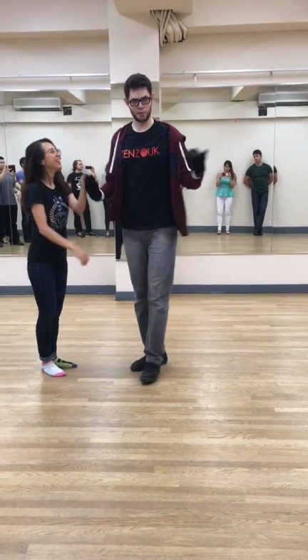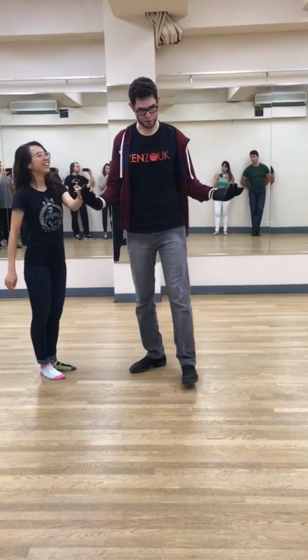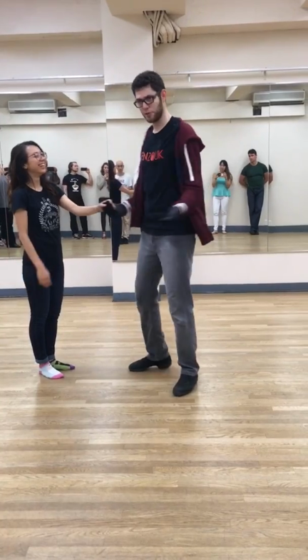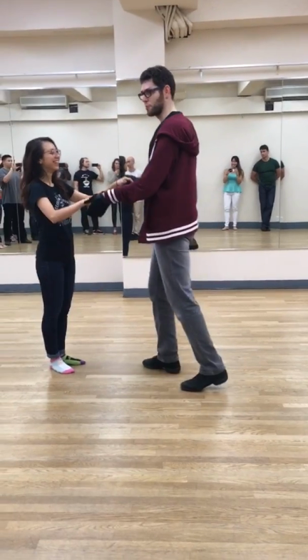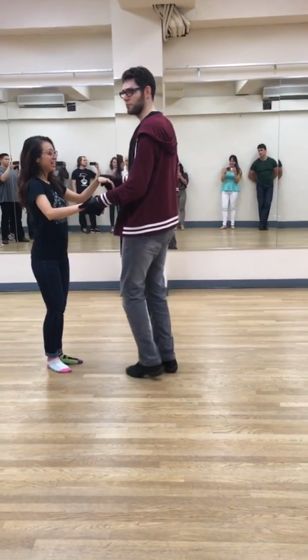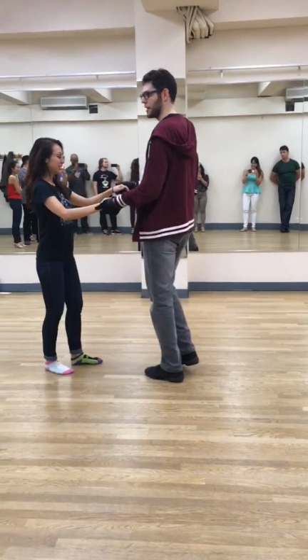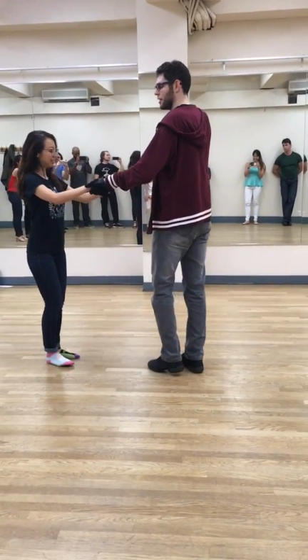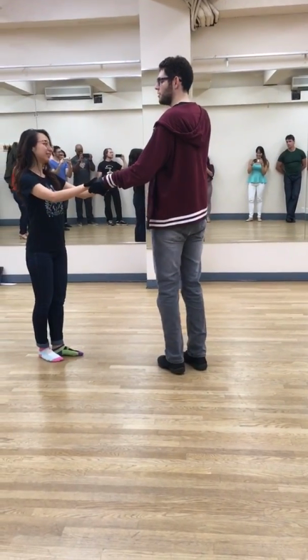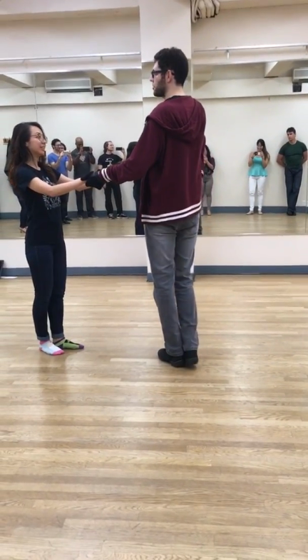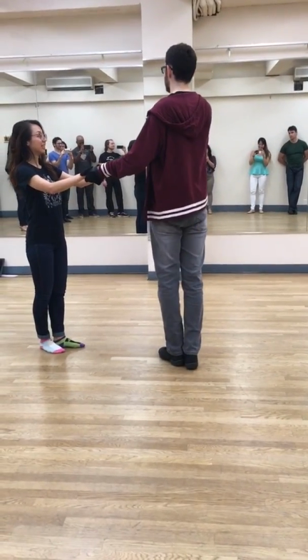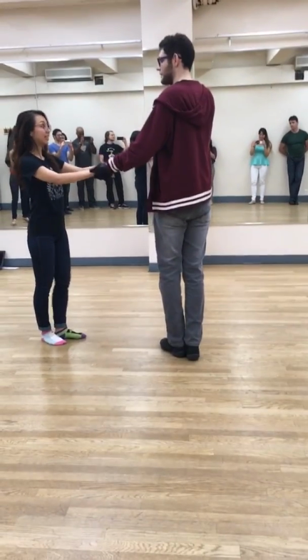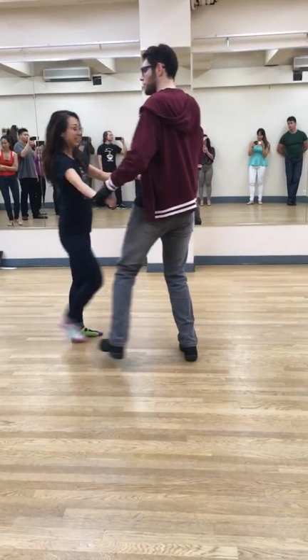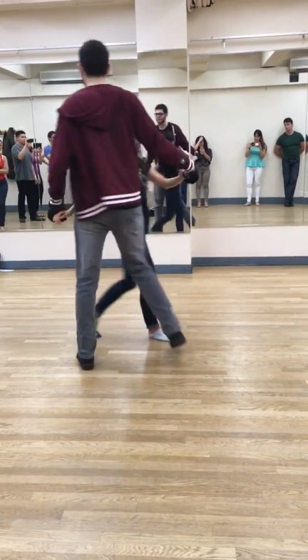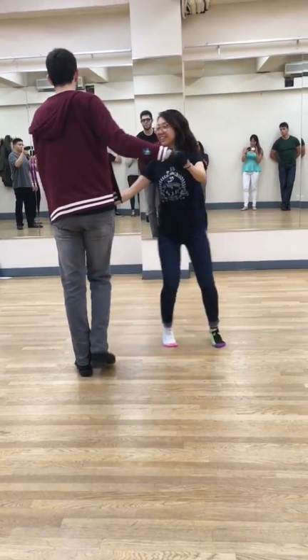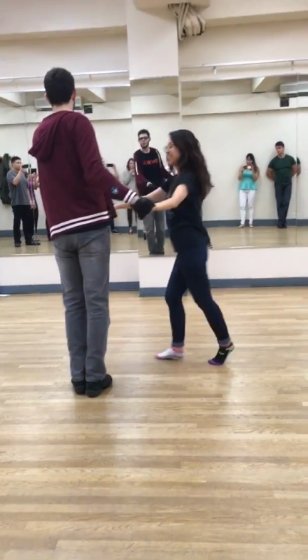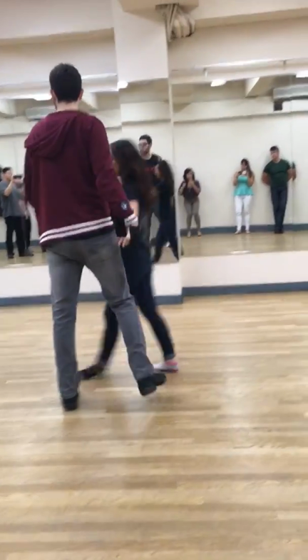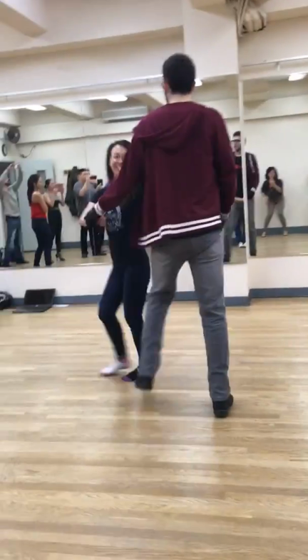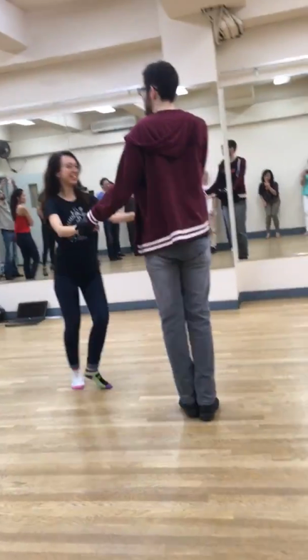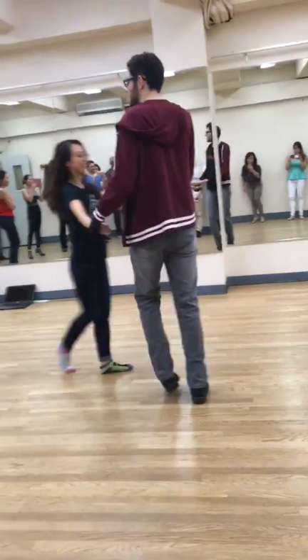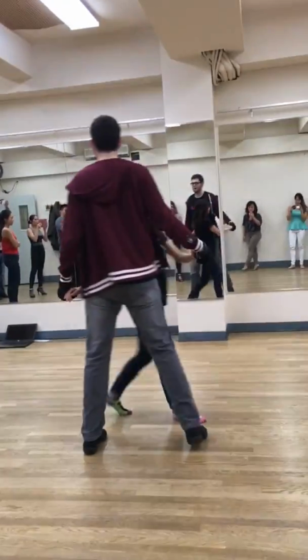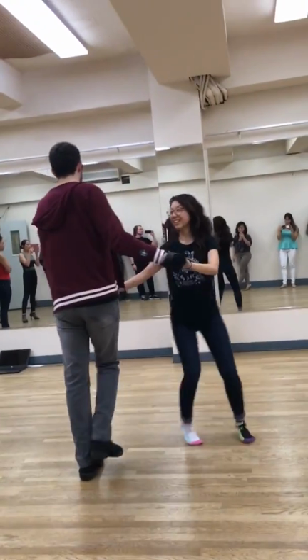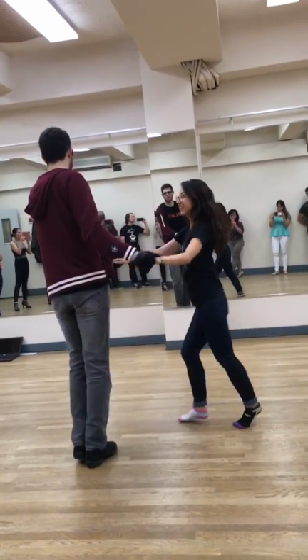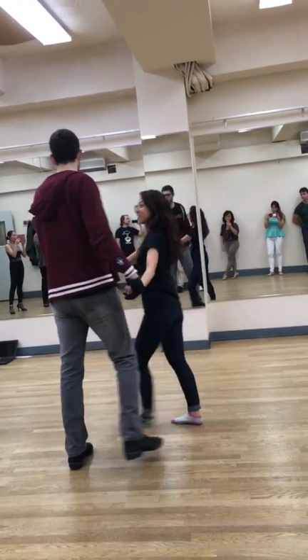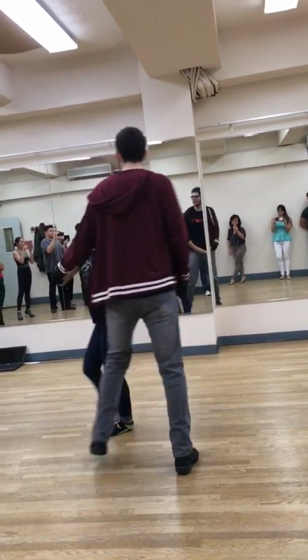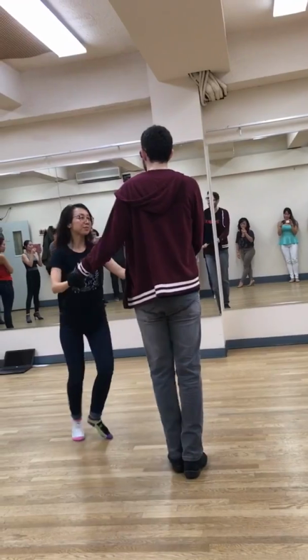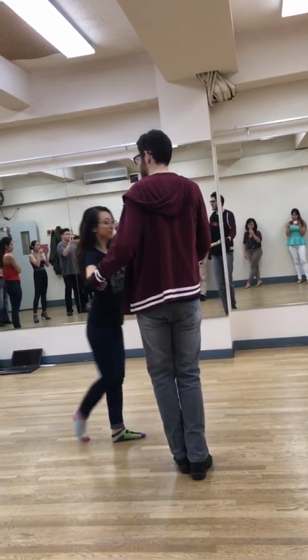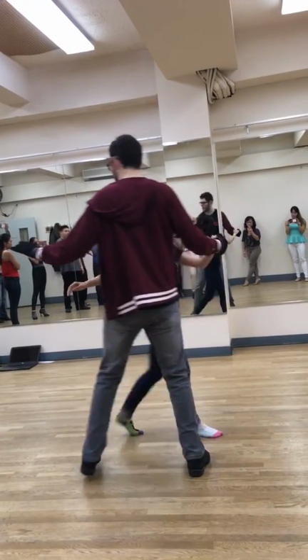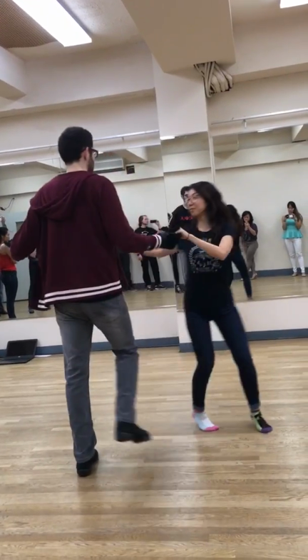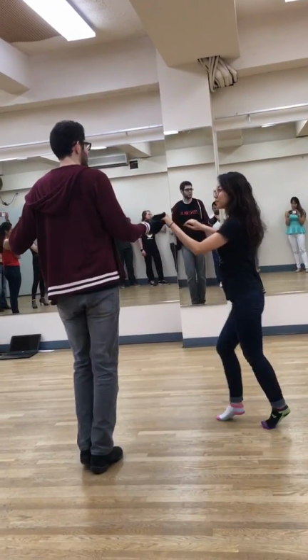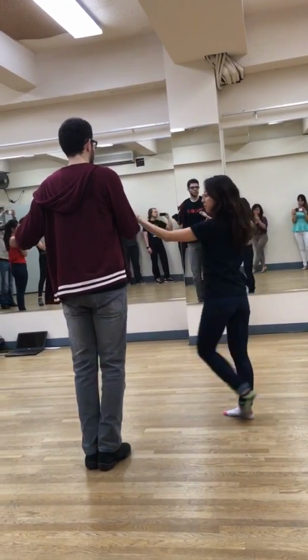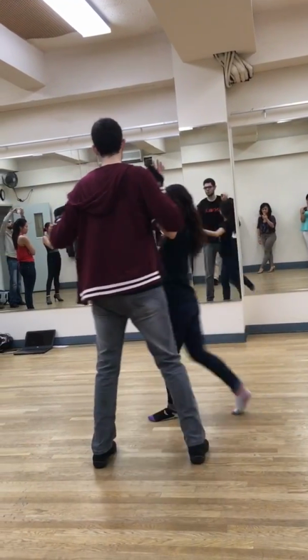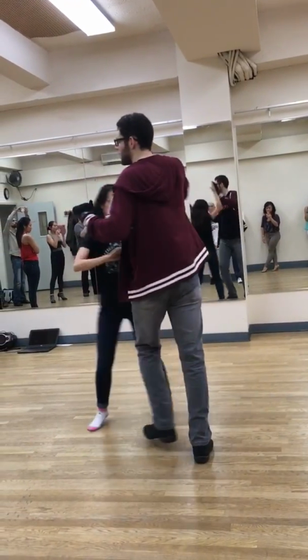Good evening, ladies and gentlemen. We're going to break down boomerangs tonight. The way this works is lock it out first — lock it out. Today we went over the idea that to do a boomerang, you can still lock it out, just like with one hand — chick, chick — and you lock it out.